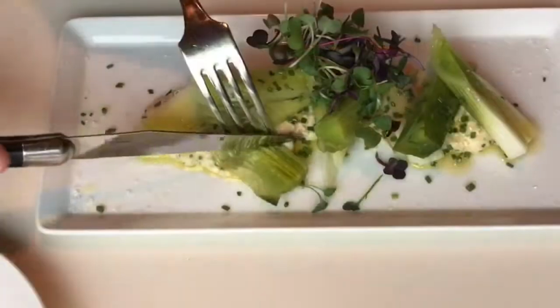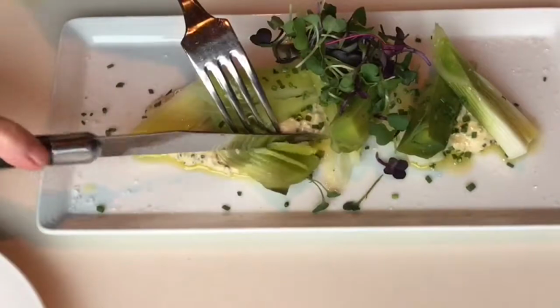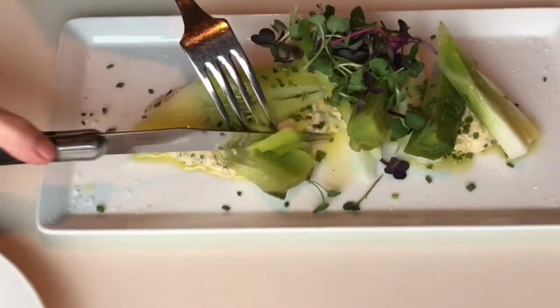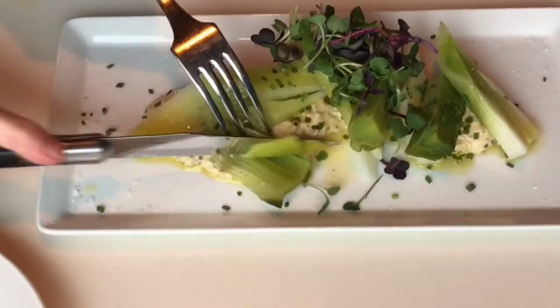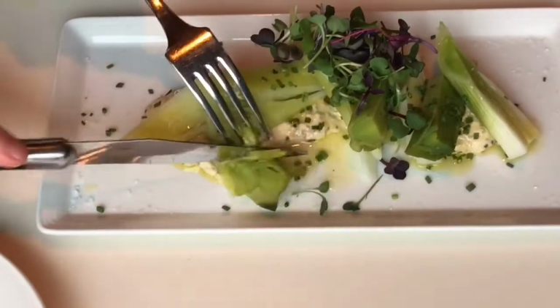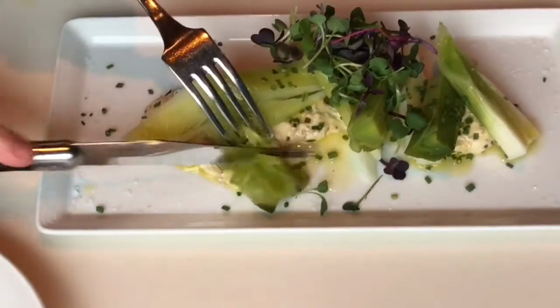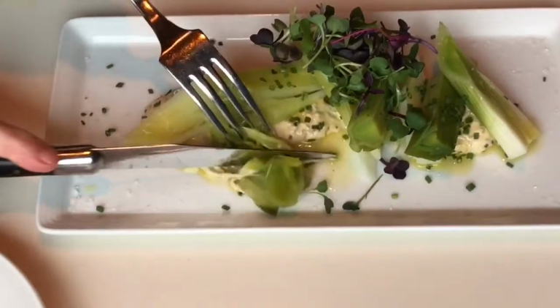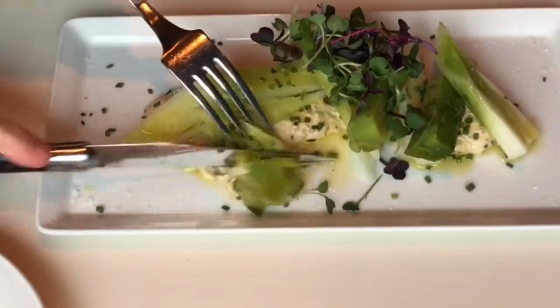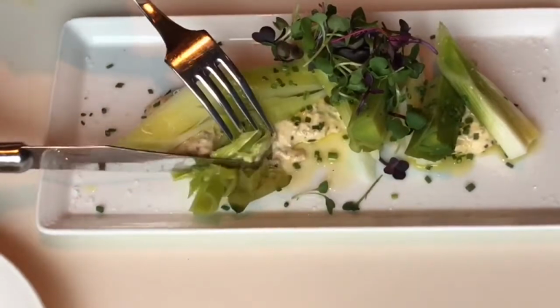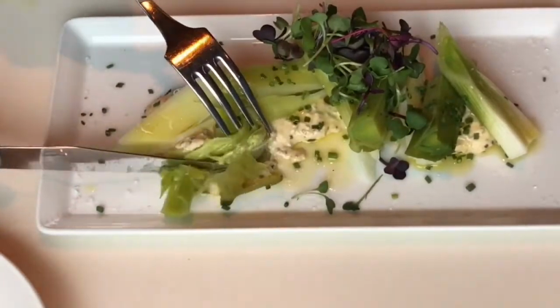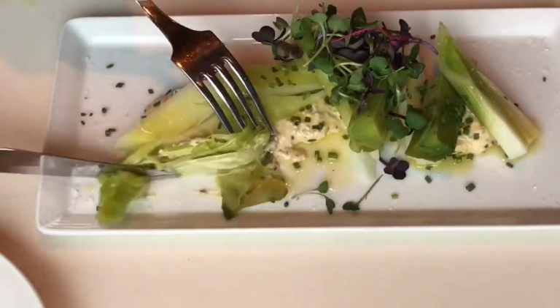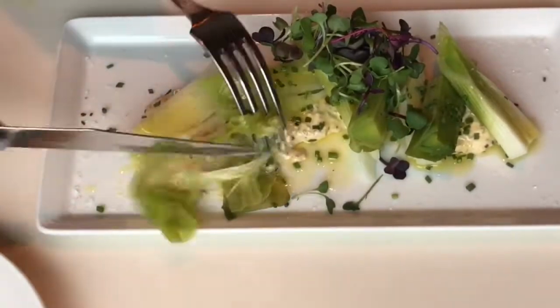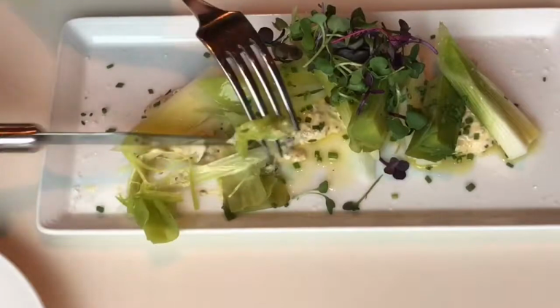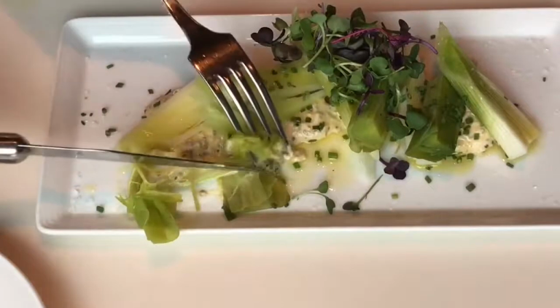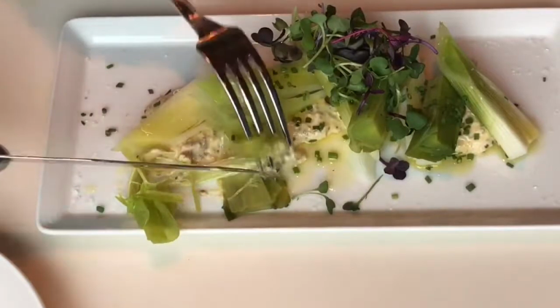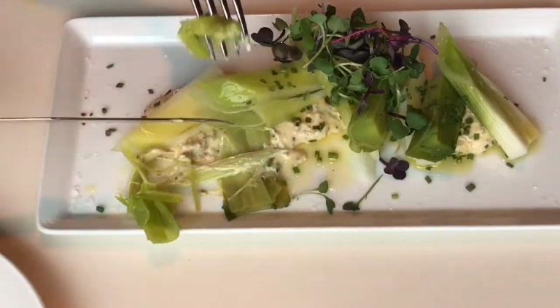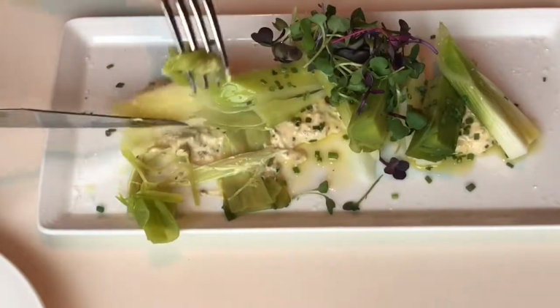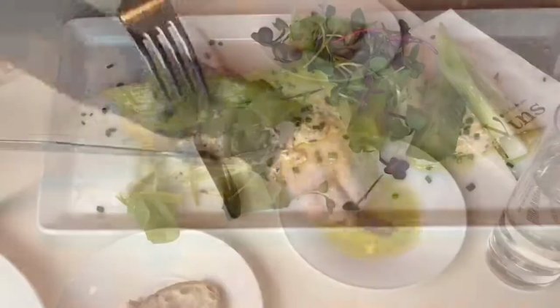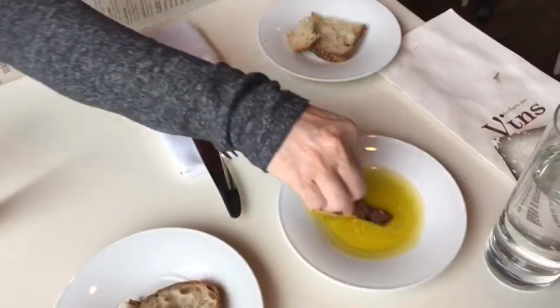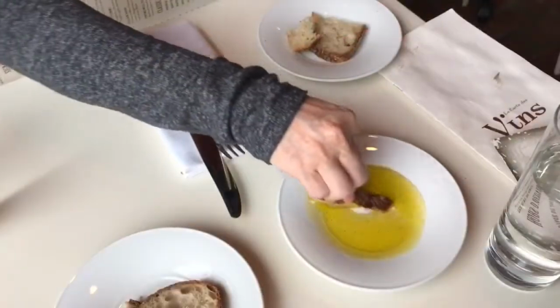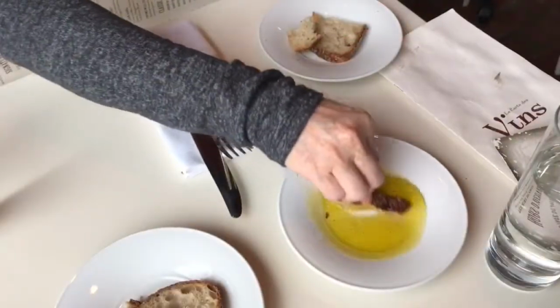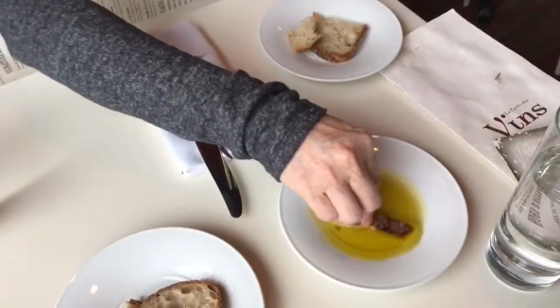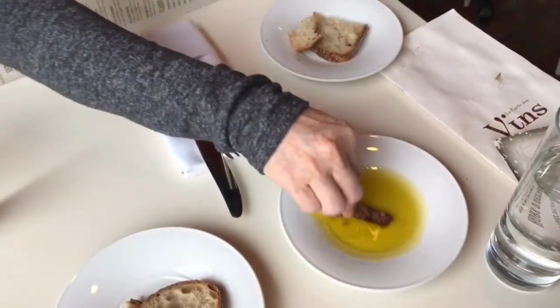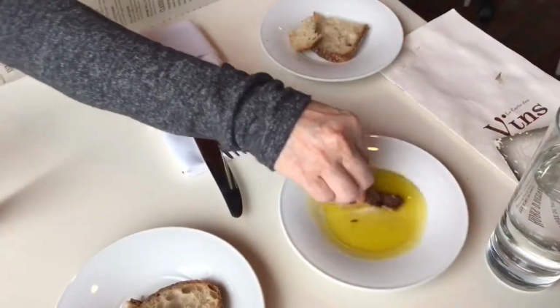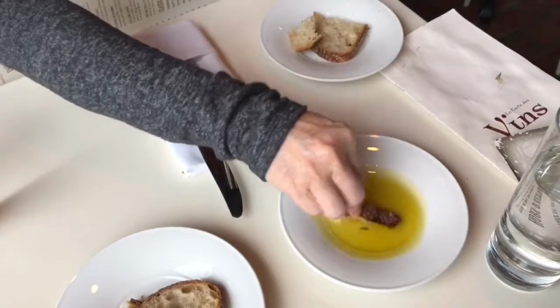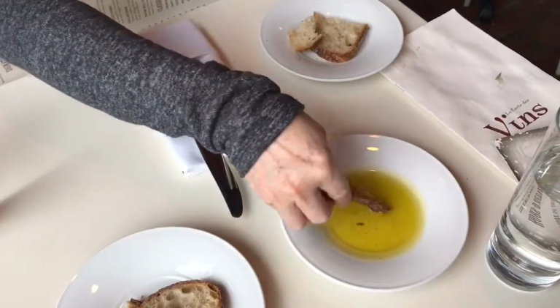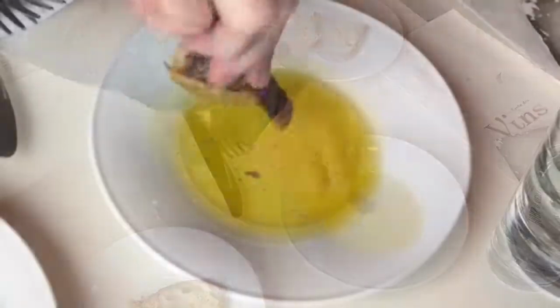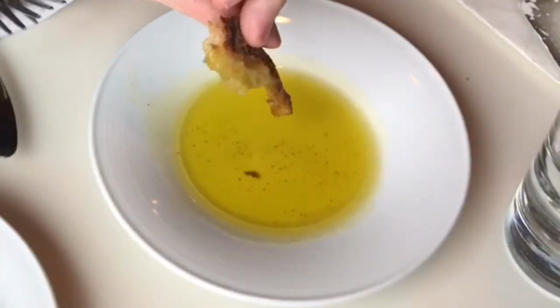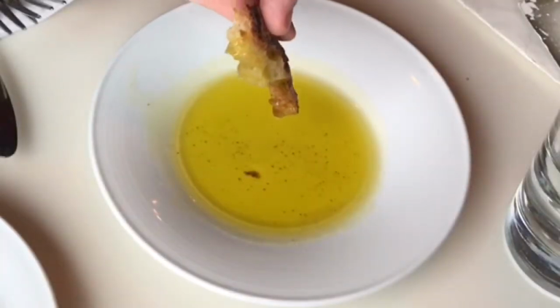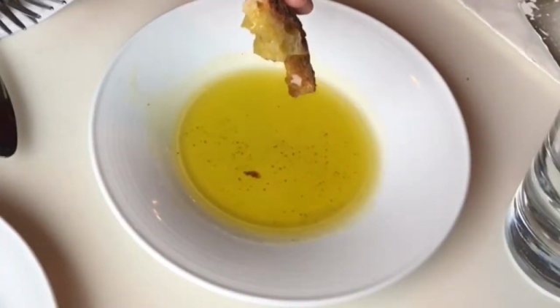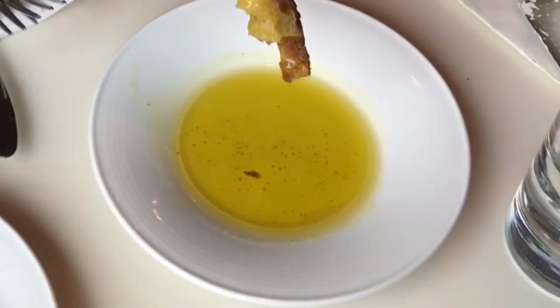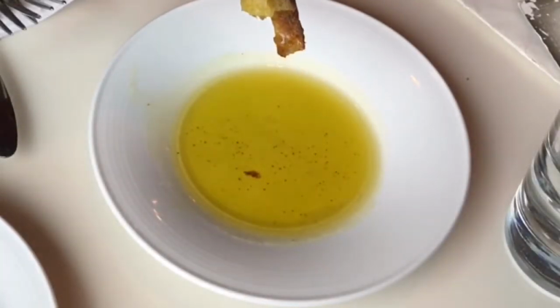Braising the leeks makes them so sweet and buttery, and the Dijon mustard is just the right accompaniment of tanginess and spice. While I am on a gluten-free diet, the bread is worth mentioning and eating, especially with the olive oil, fleur de sel, and Dijon mustard.